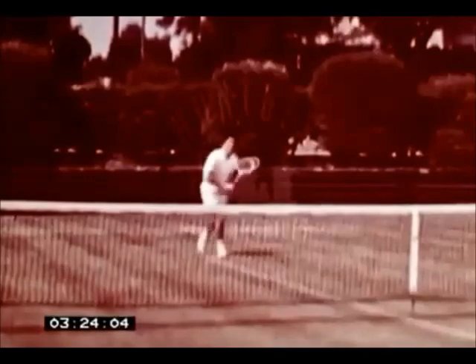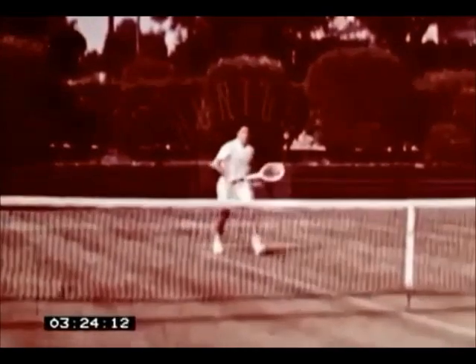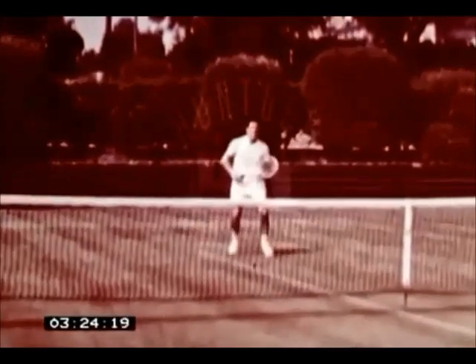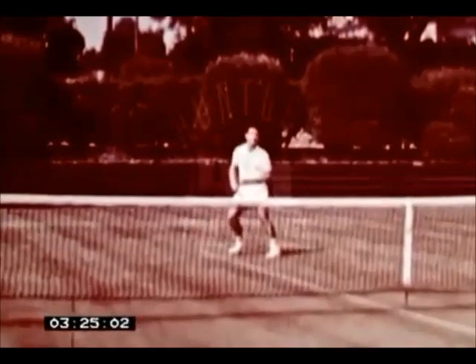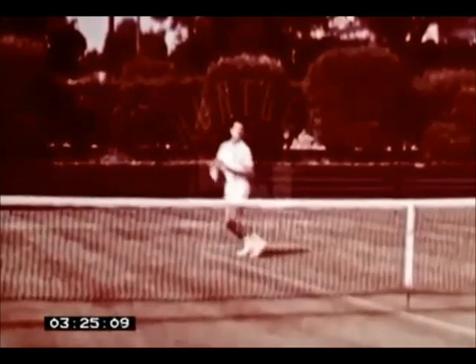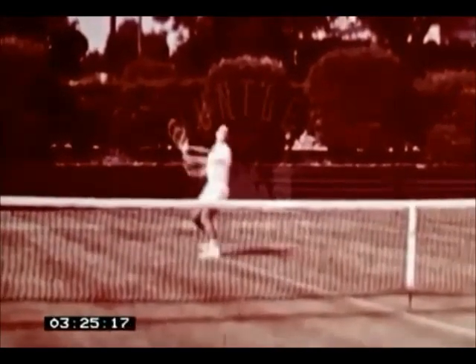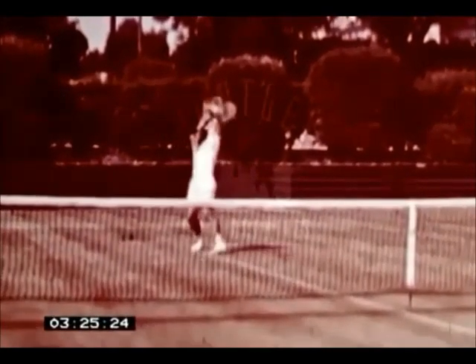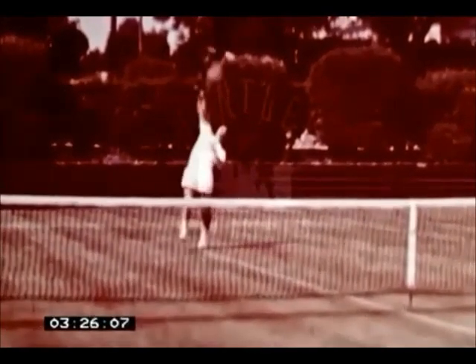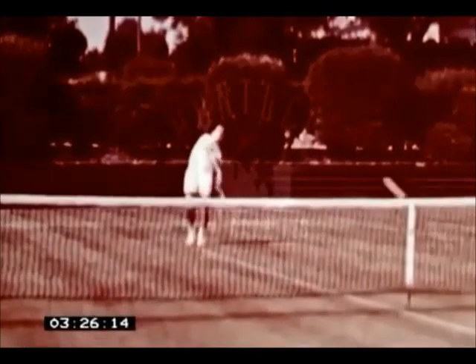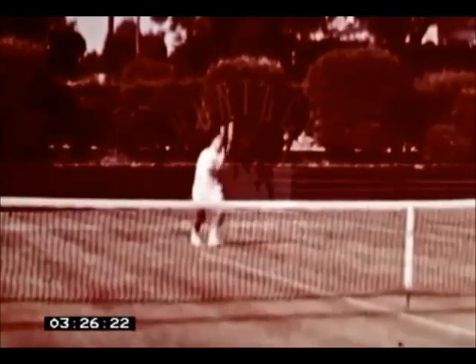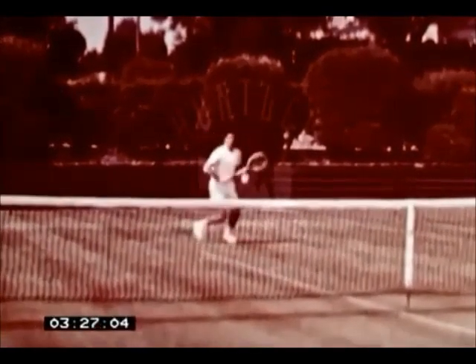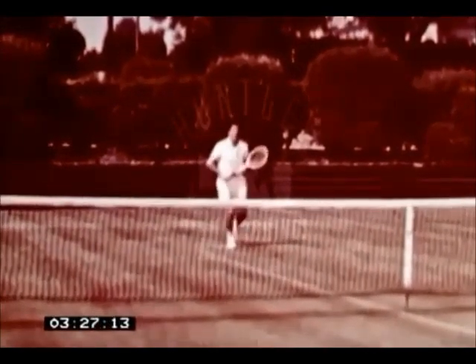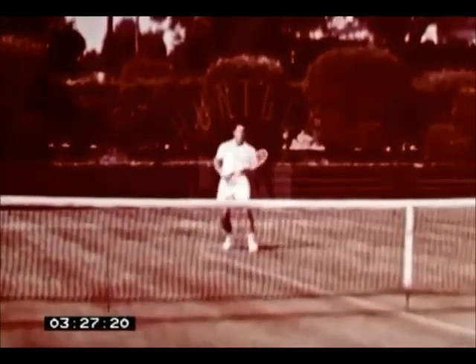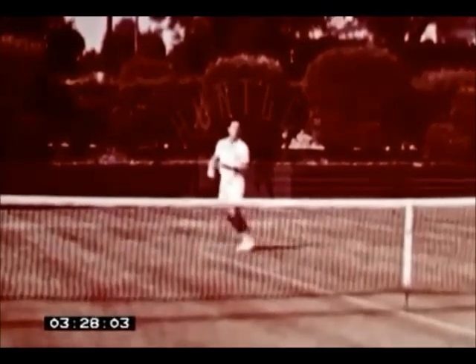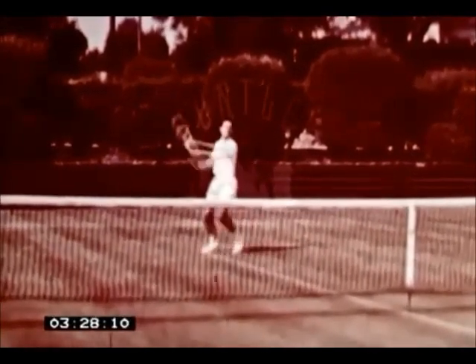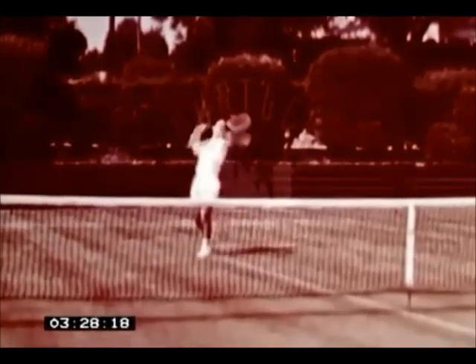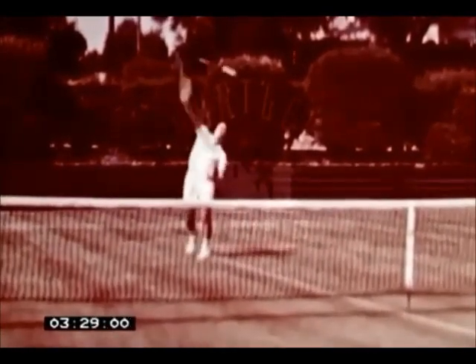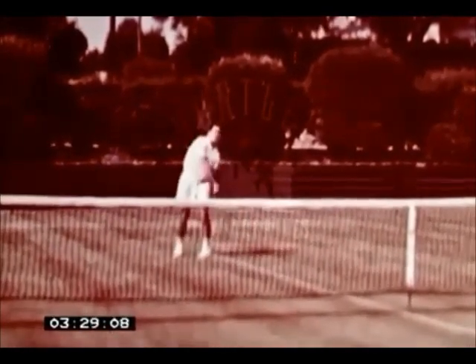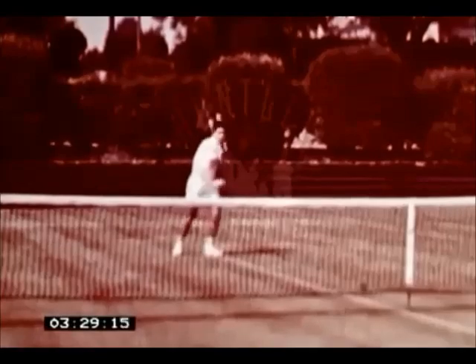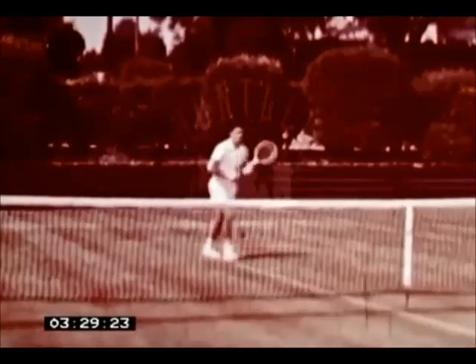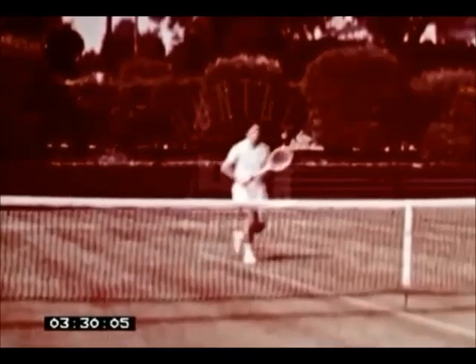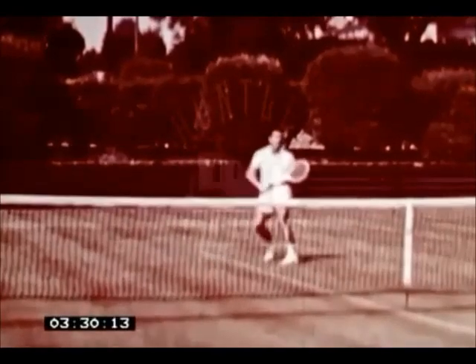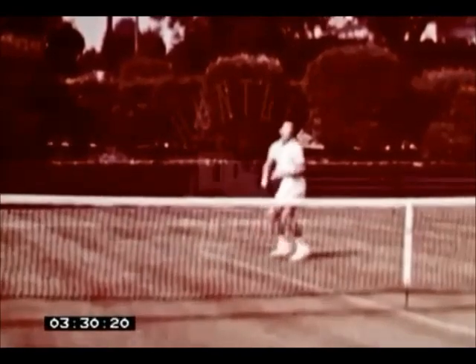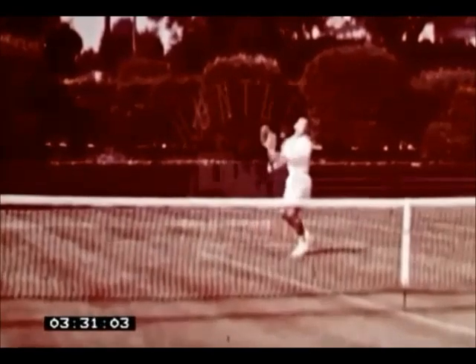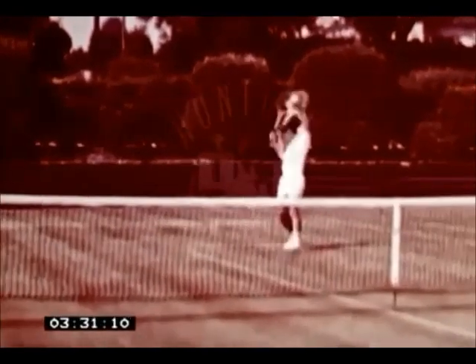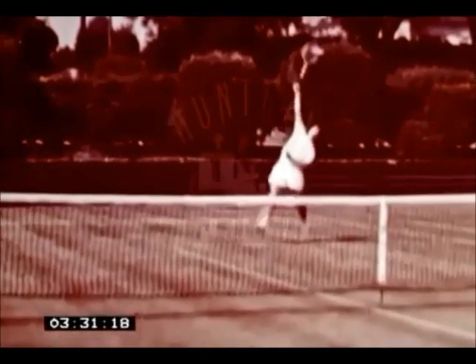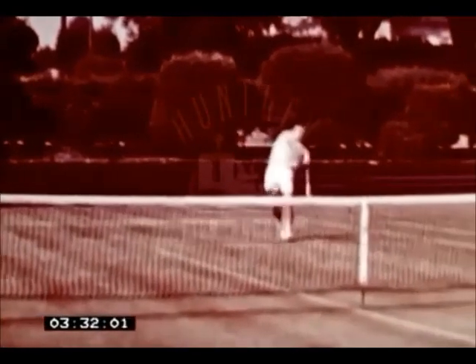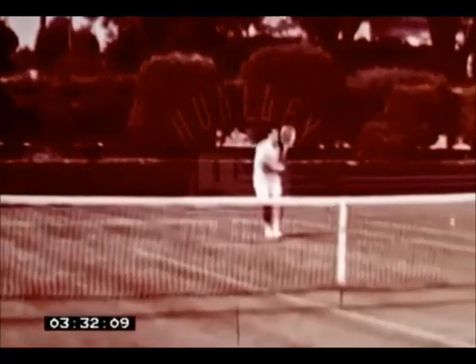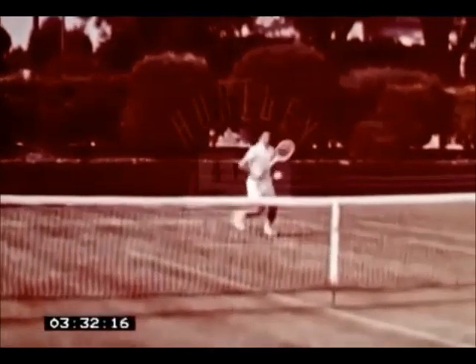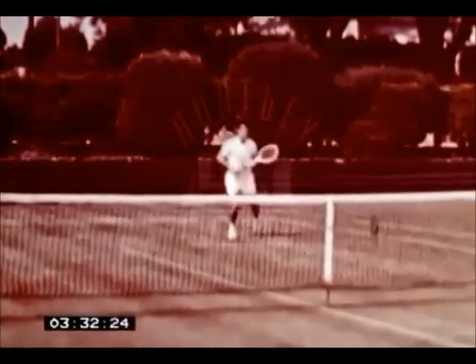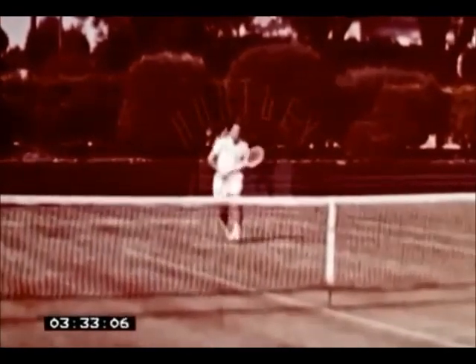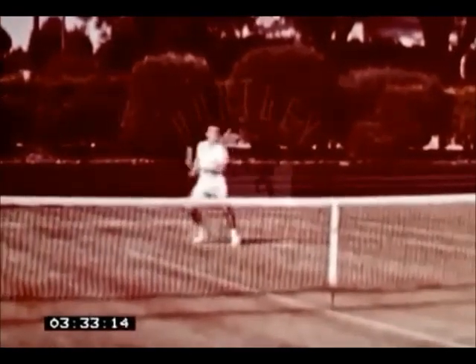Look again at Ken Rosewald practicing the smash. See how he positions himself slightly sideways, and with his wrist loose, throws the racket head at the ball.